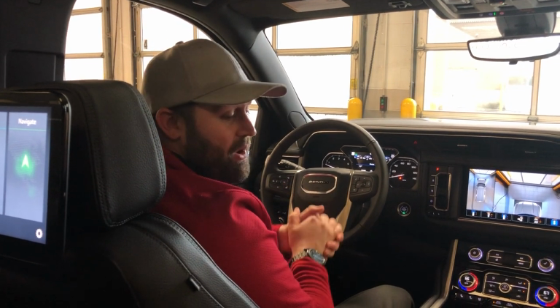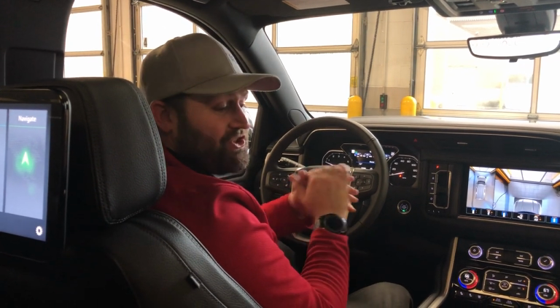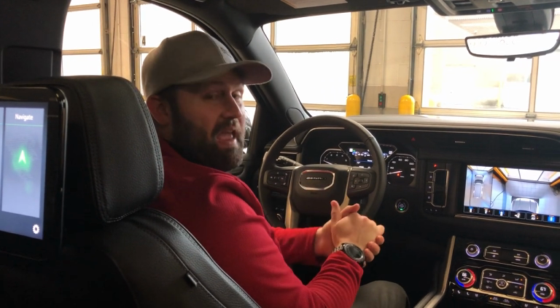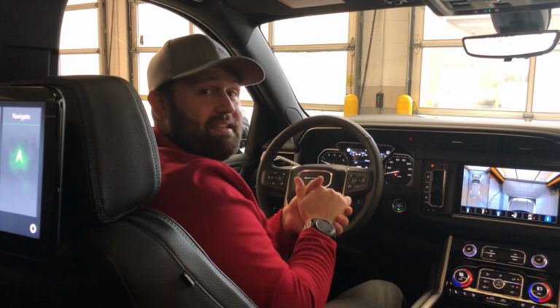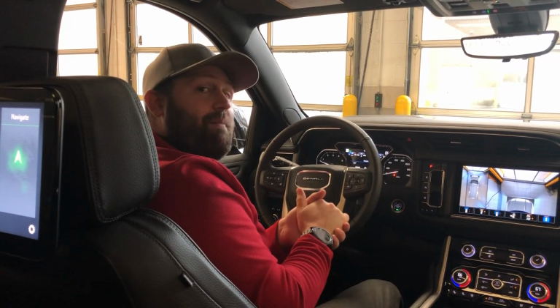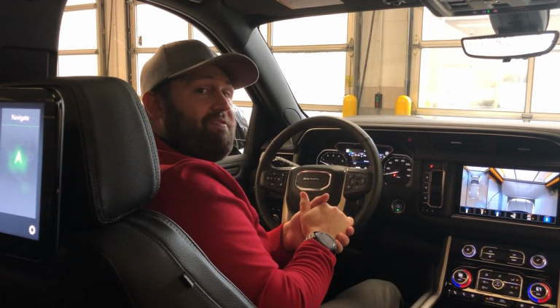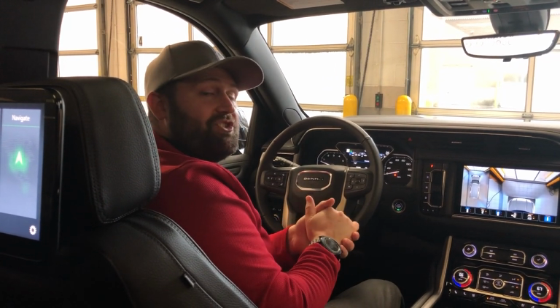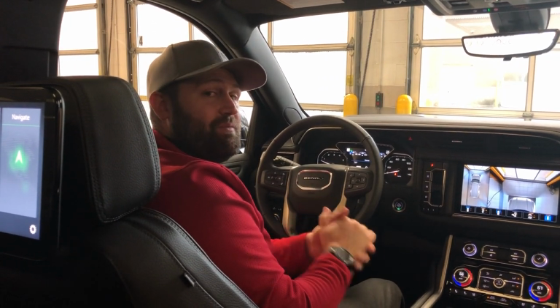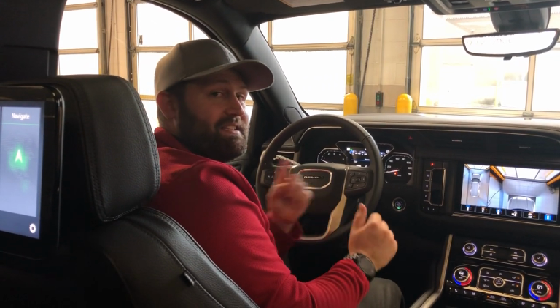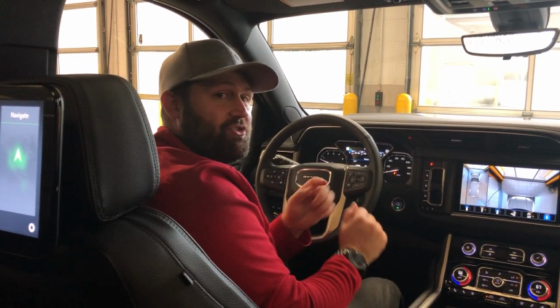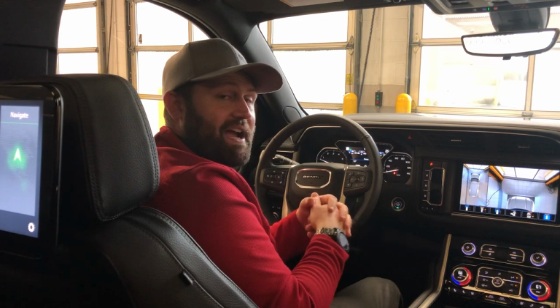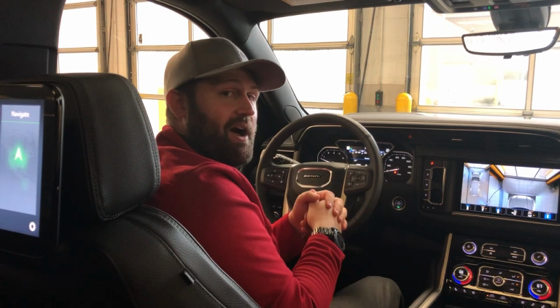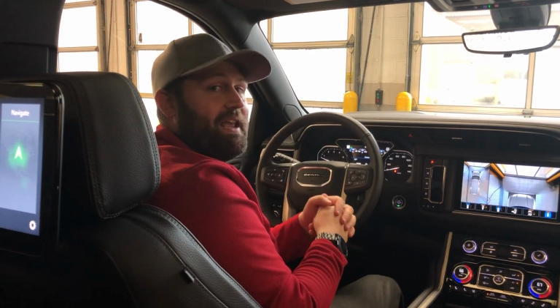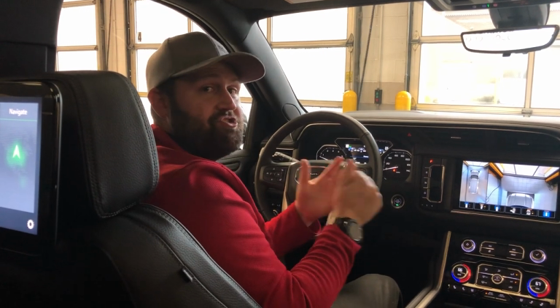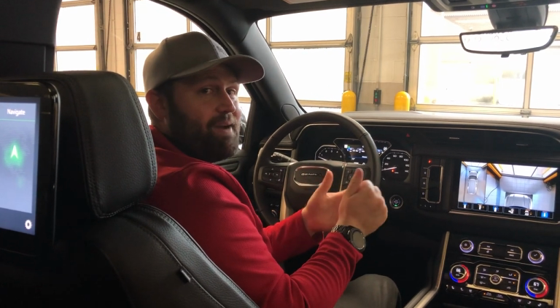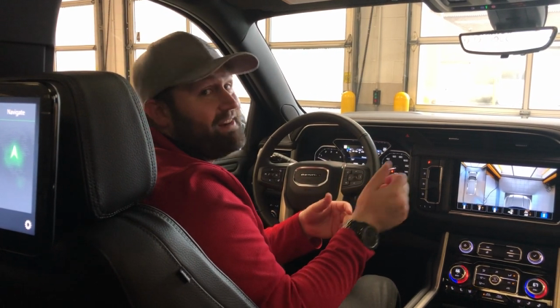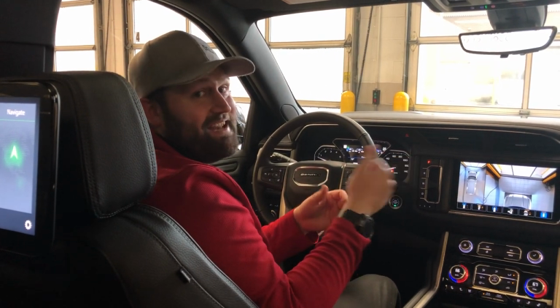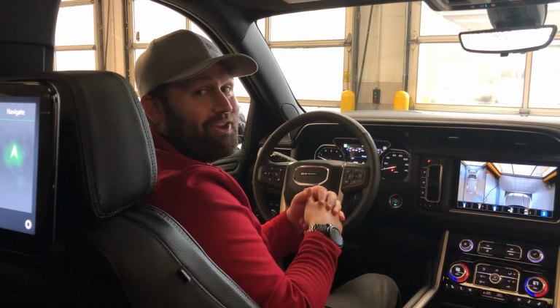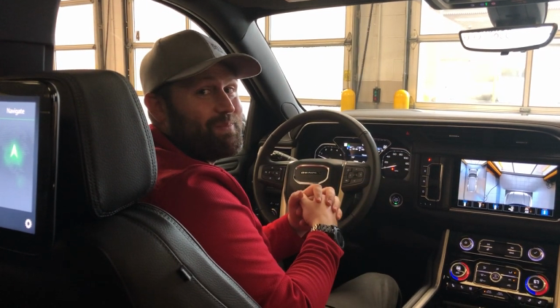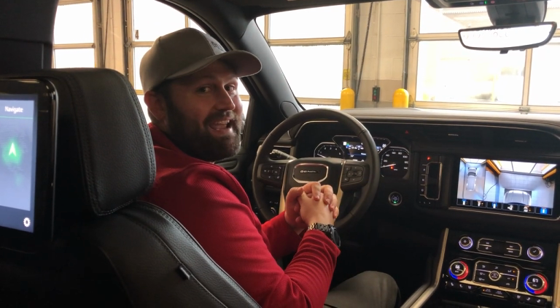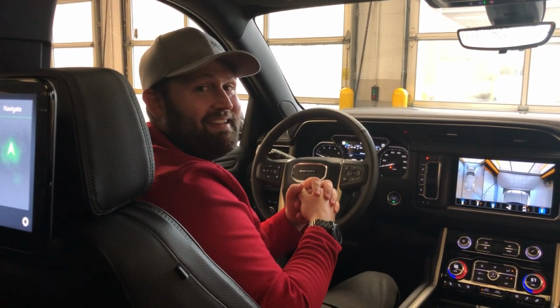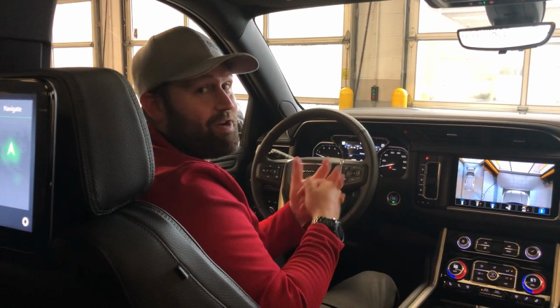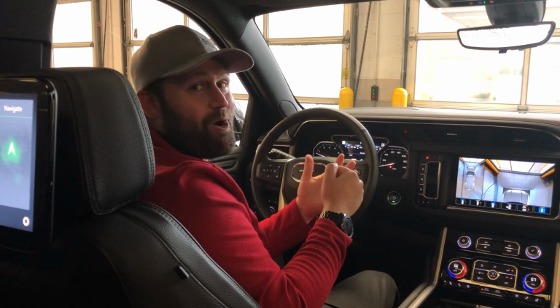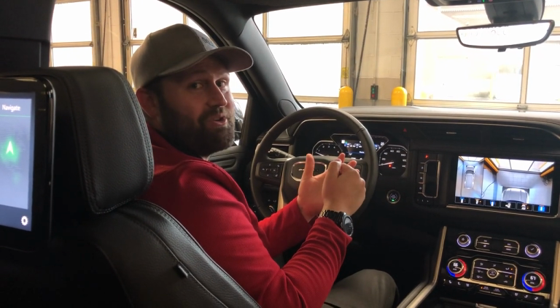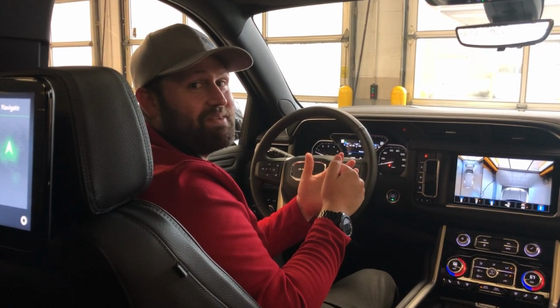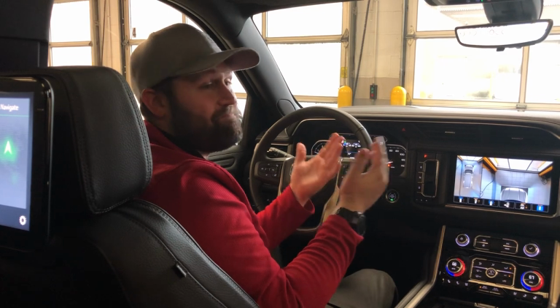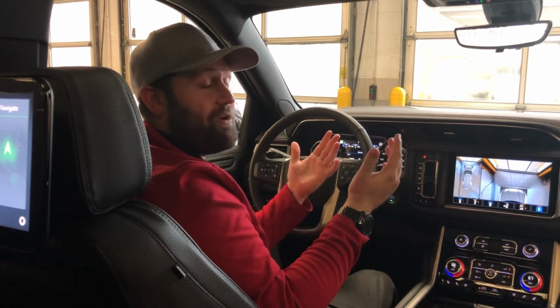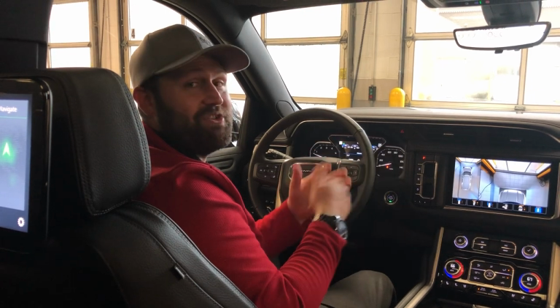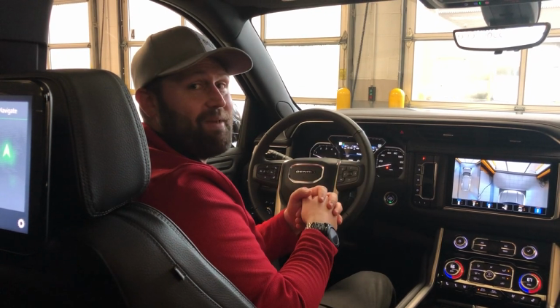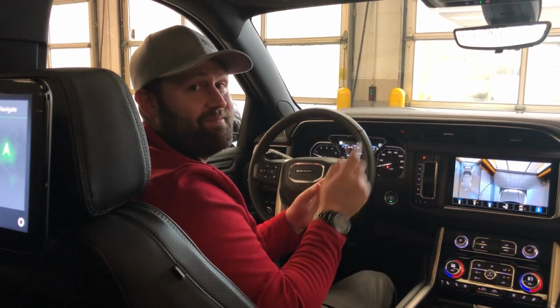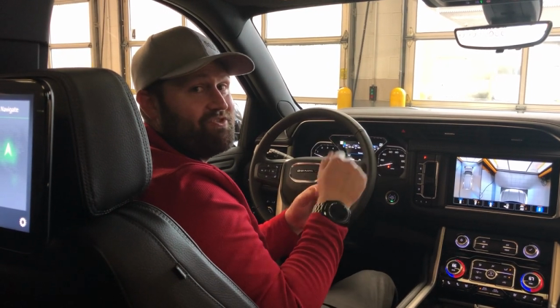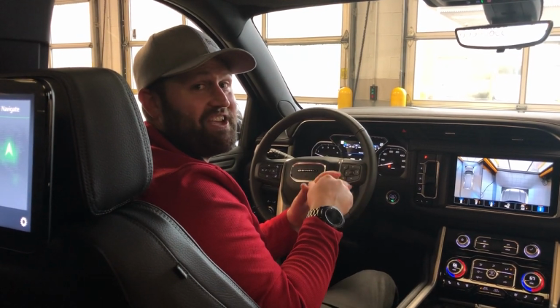We should be getting some arriving in soon, so schedule your time to come on in, check them out, and take yours home today. It's here at Ed Martin Buick GMC — no games, no gimmicks, just deals.